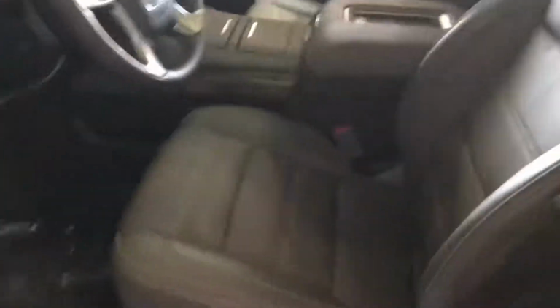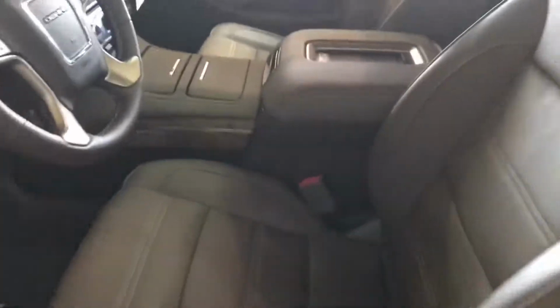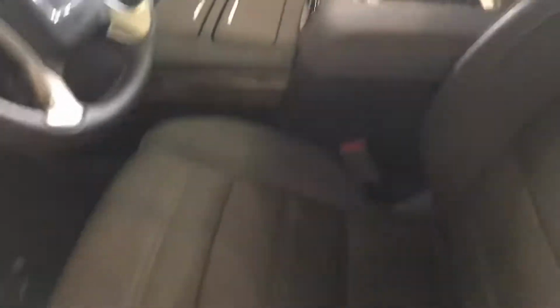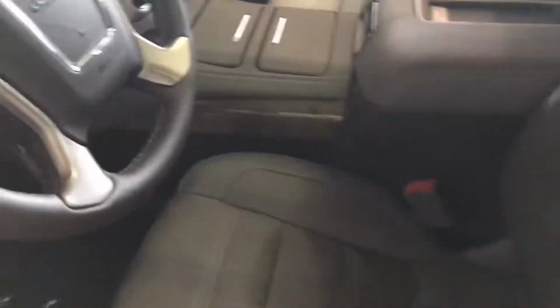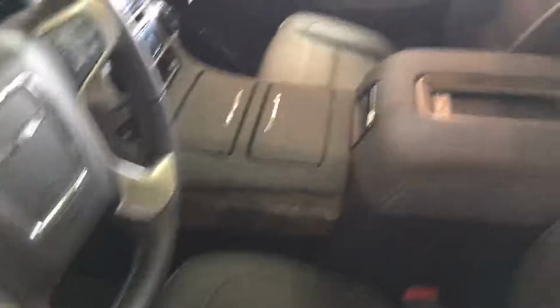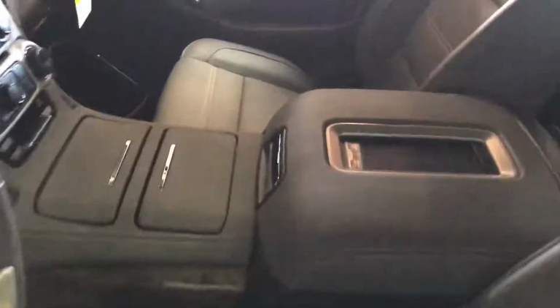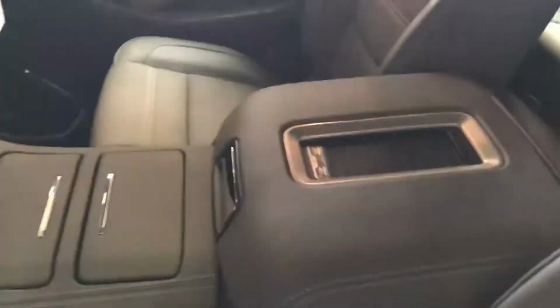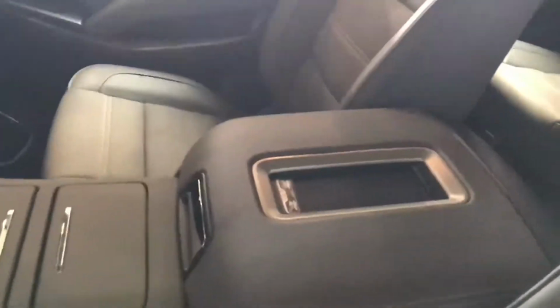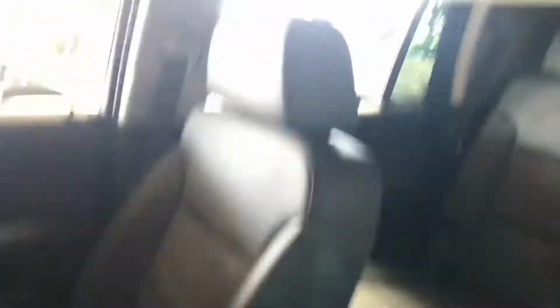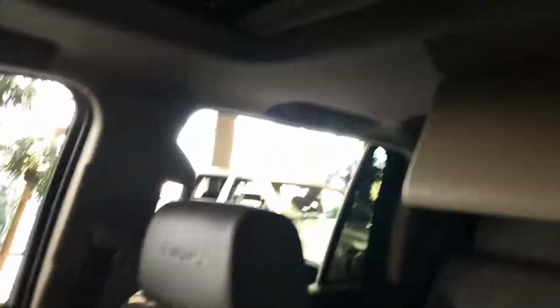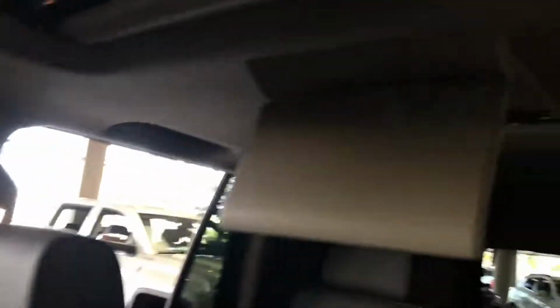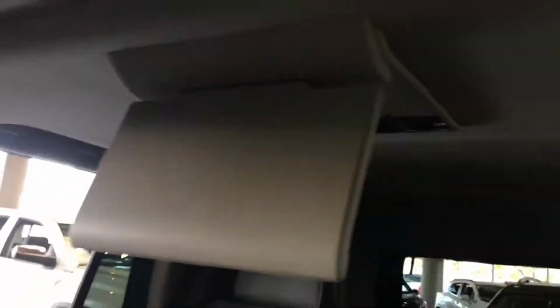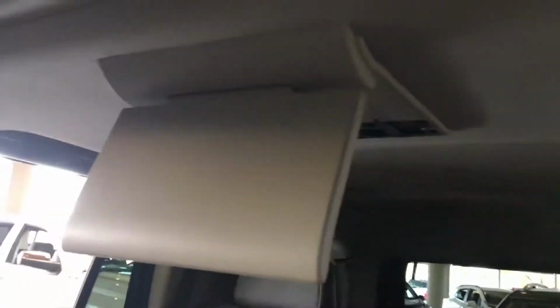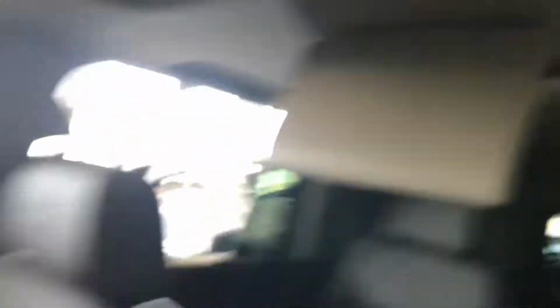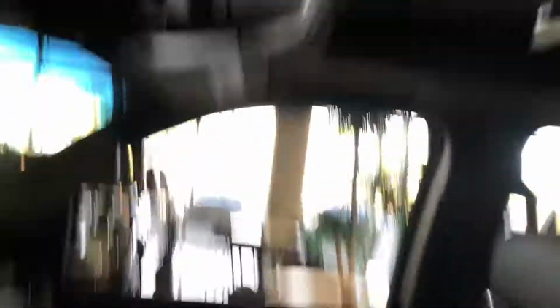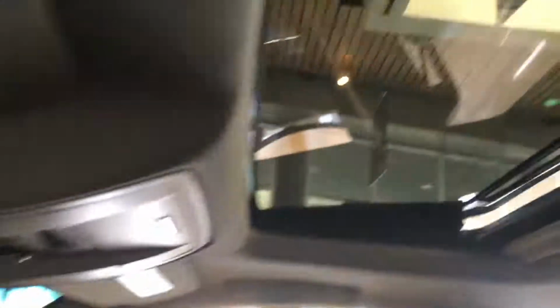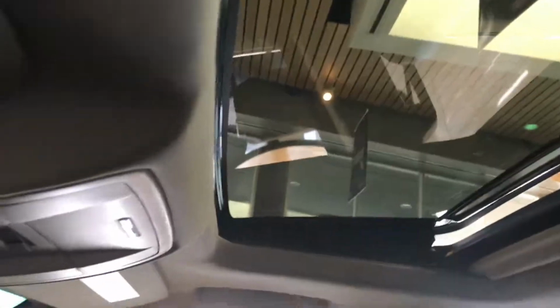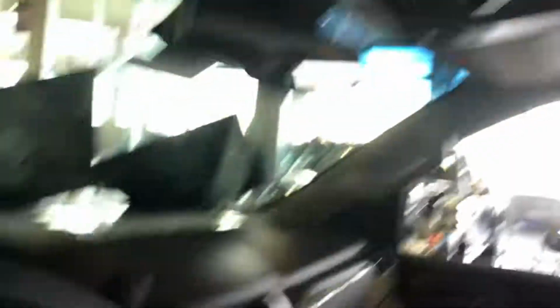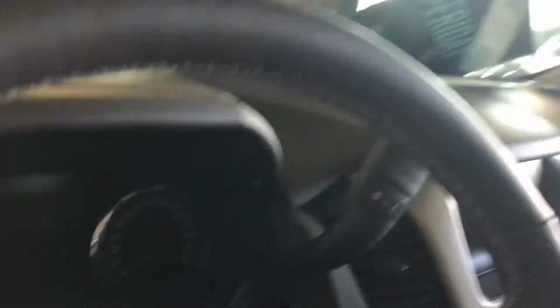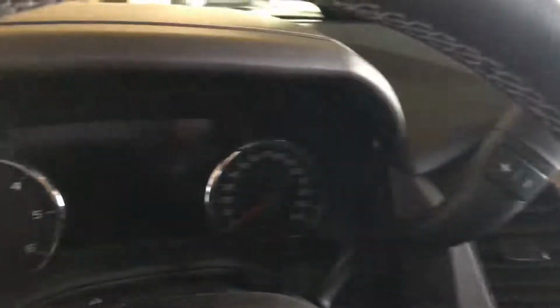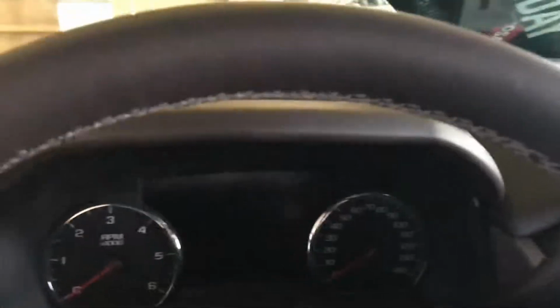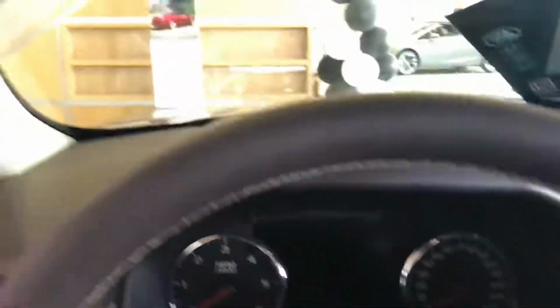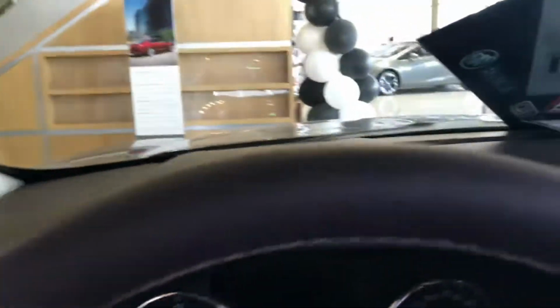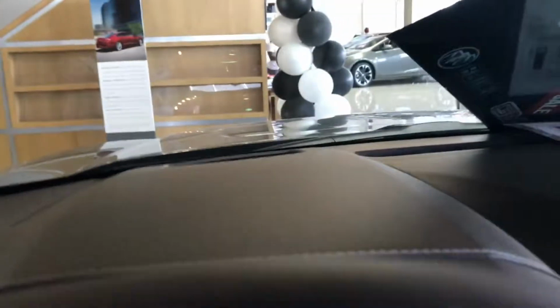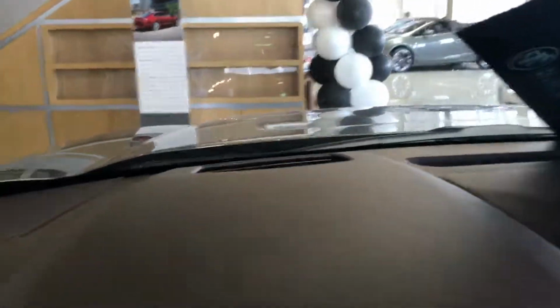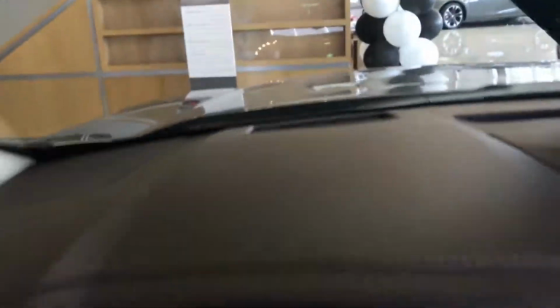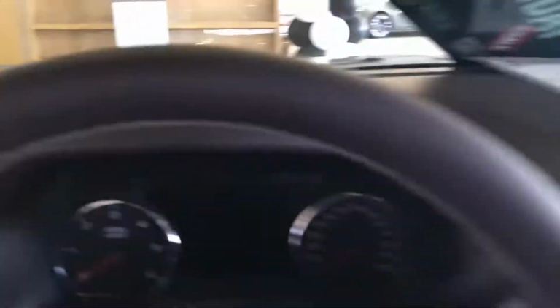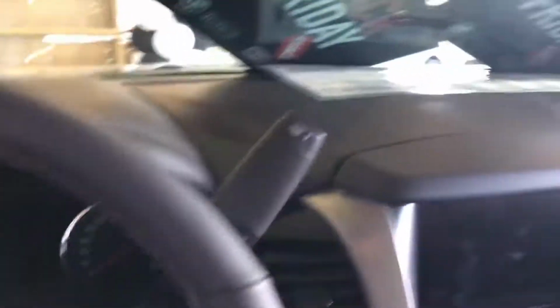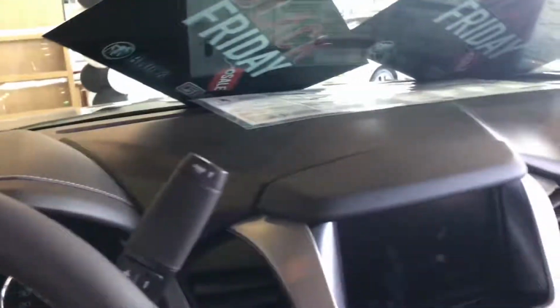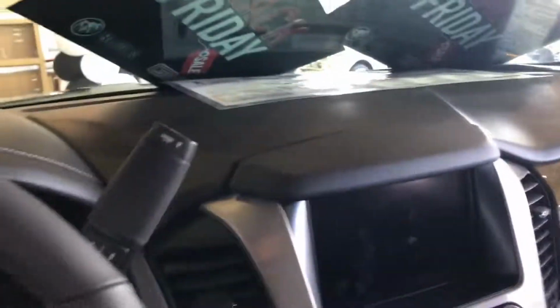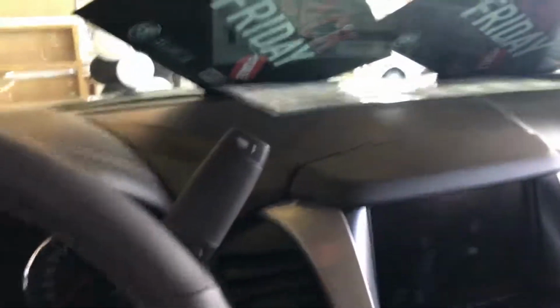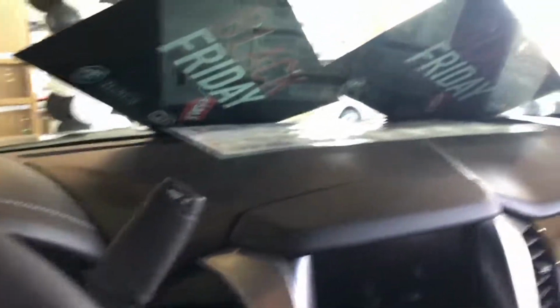So you got all the leather on the inside, wireless charging. You can get quite a lot of options on the inside of these guys, and they're very quiet, very comfortable.